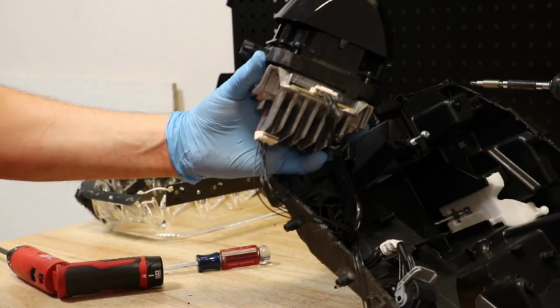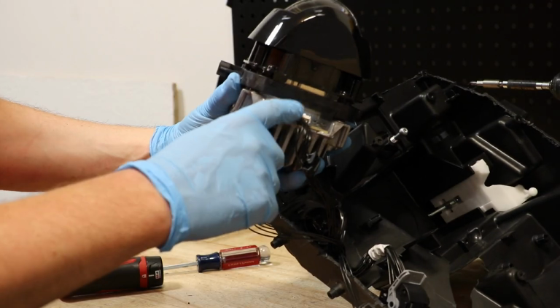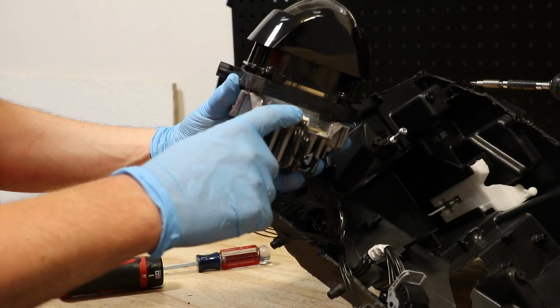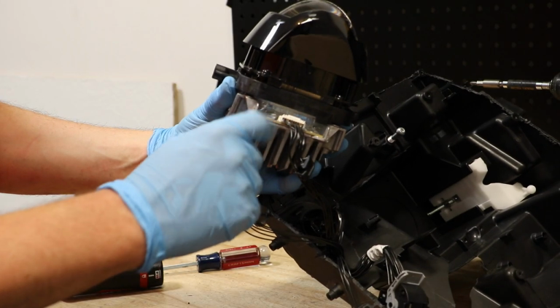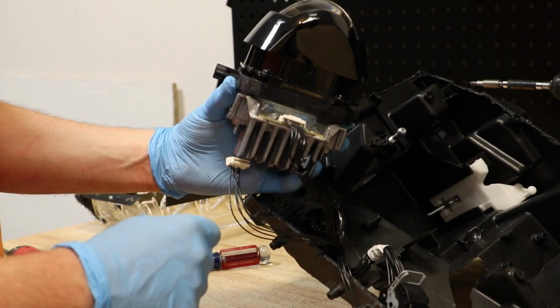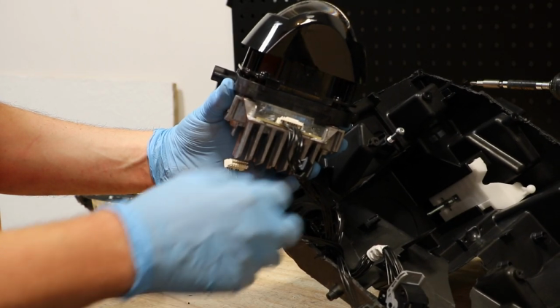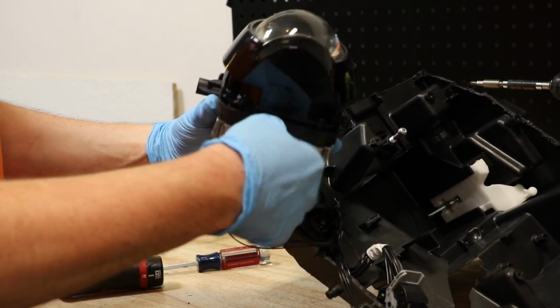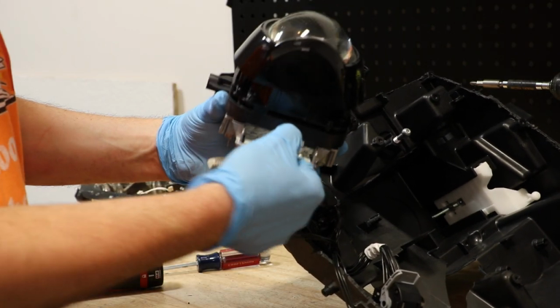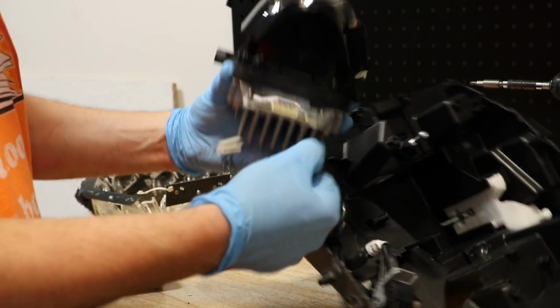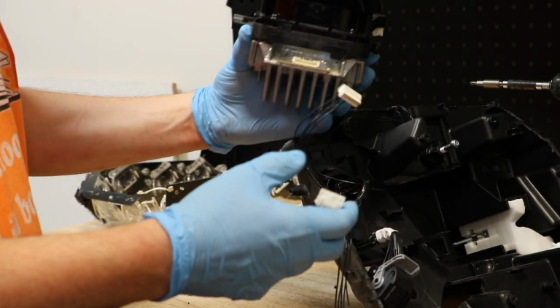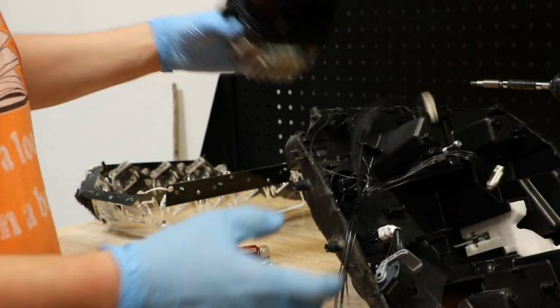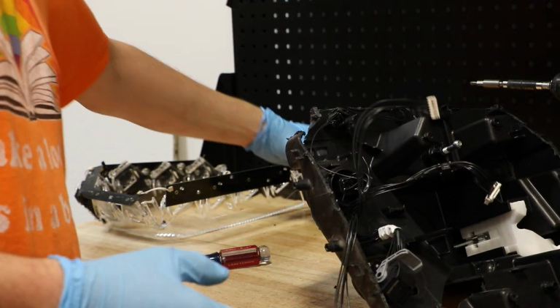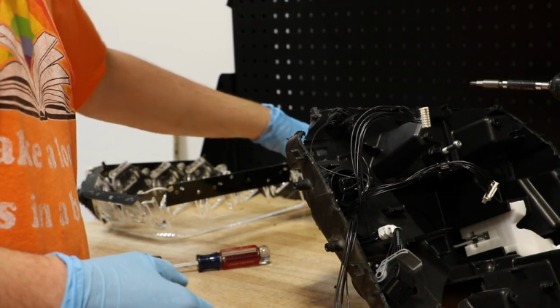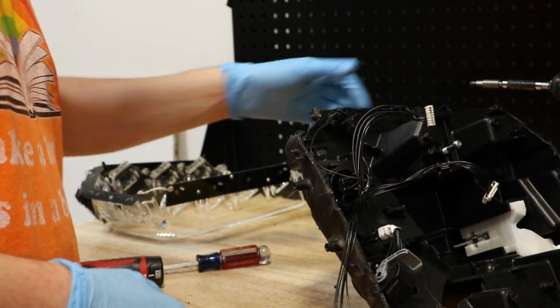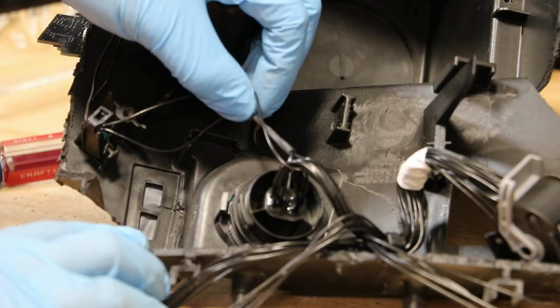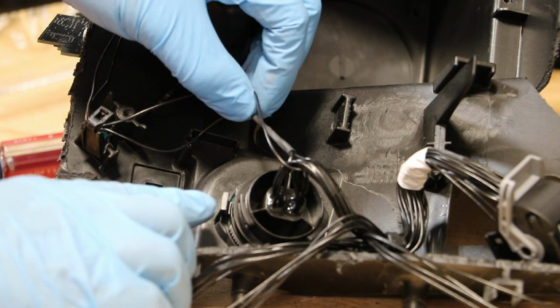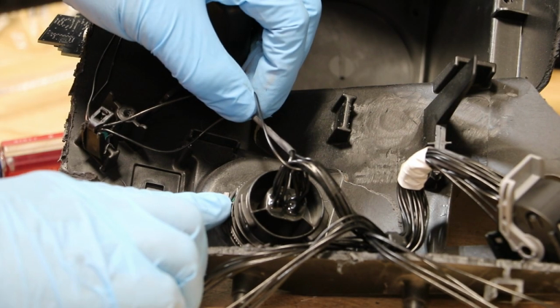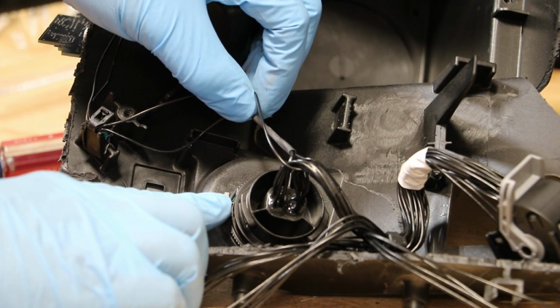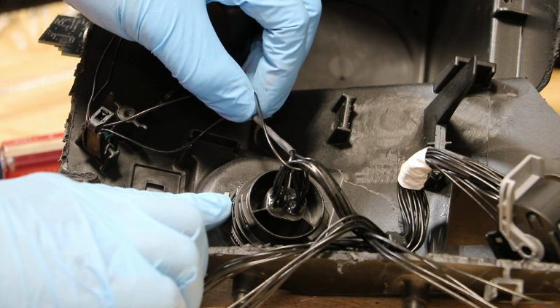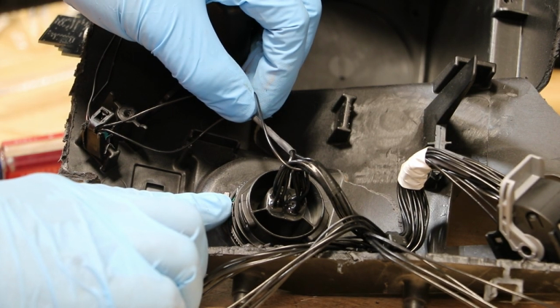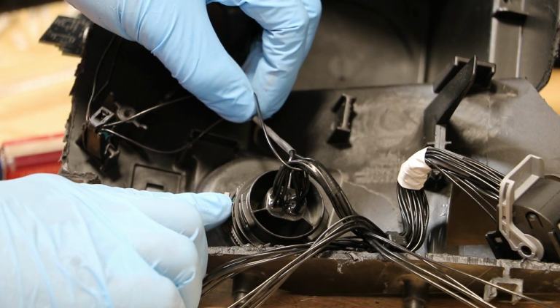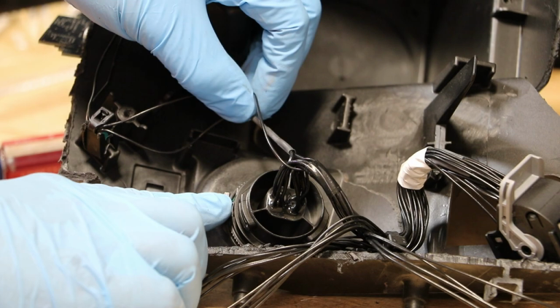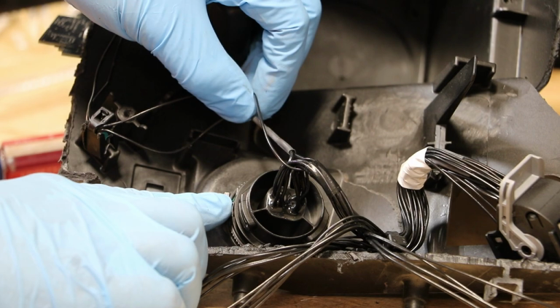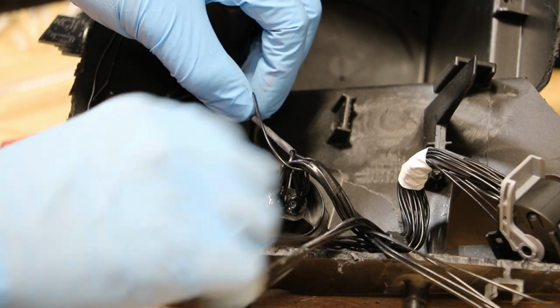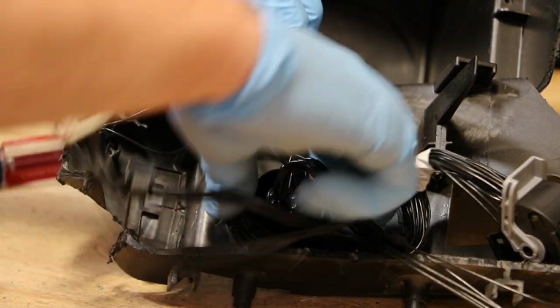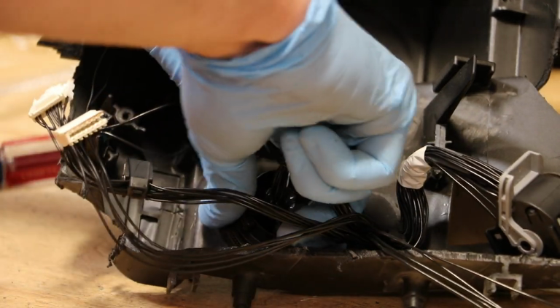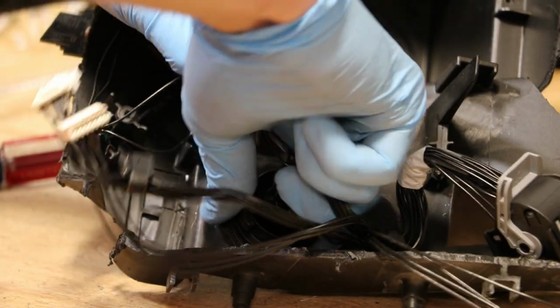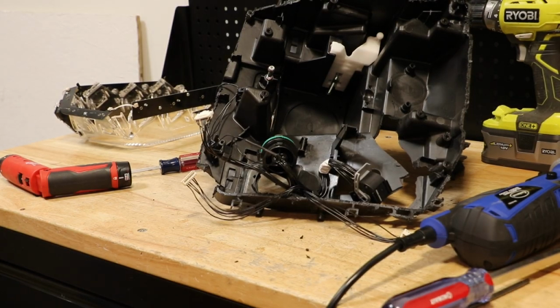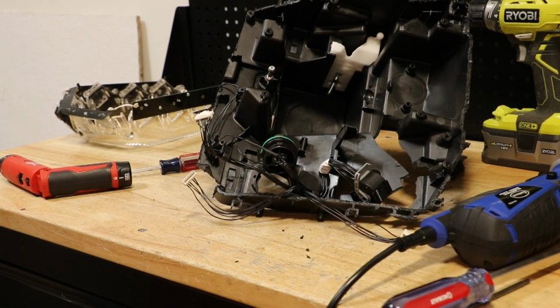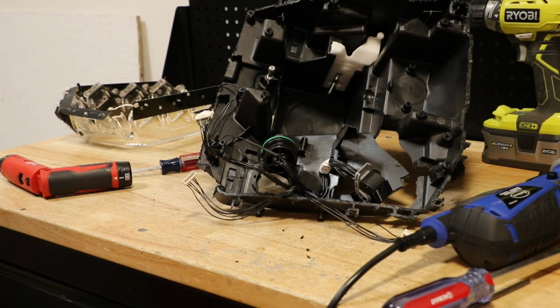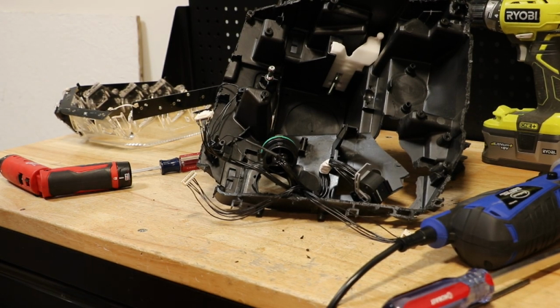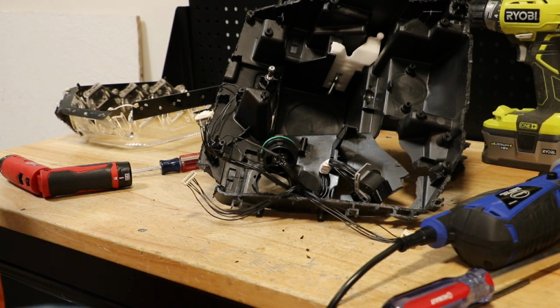There's one wire harness connector on the bottom of the projector. Next, I'm going to release this clip and twist to unlock the wire harness connector. Now I can simply pull the wire harness out of the light.